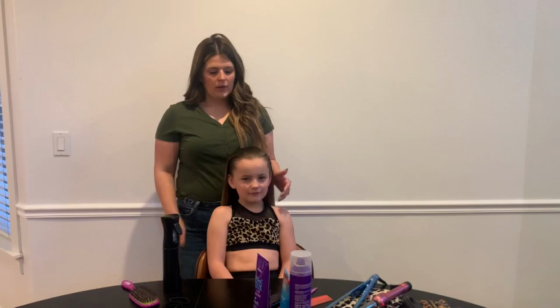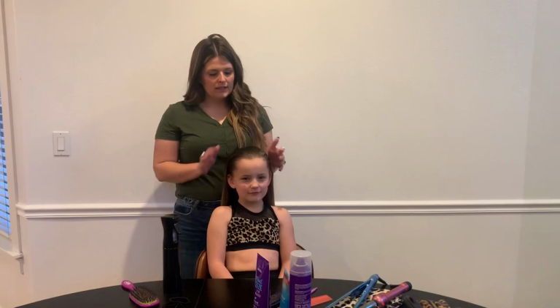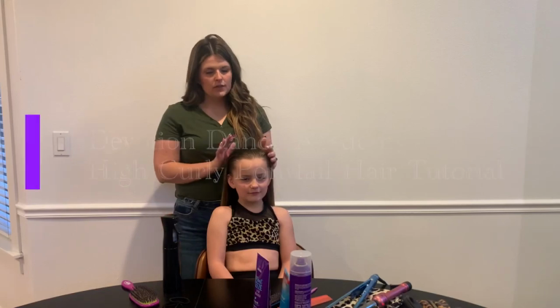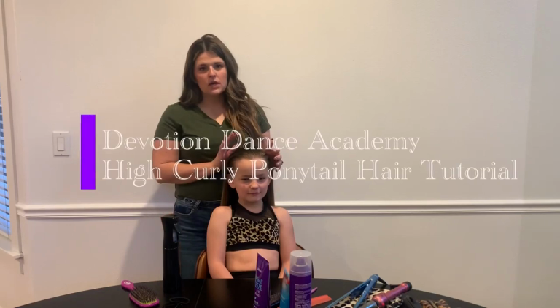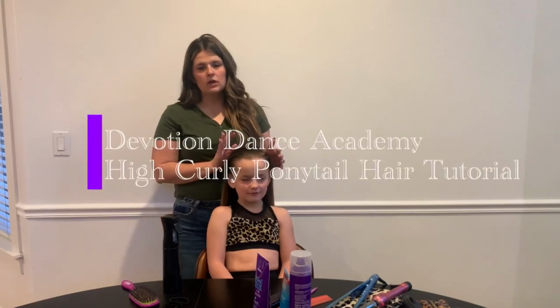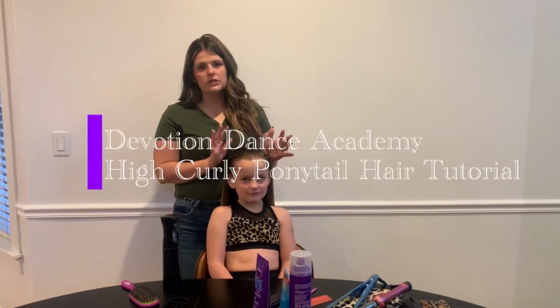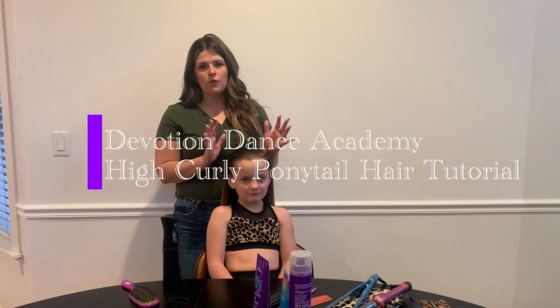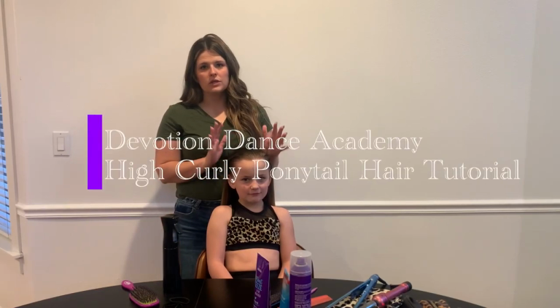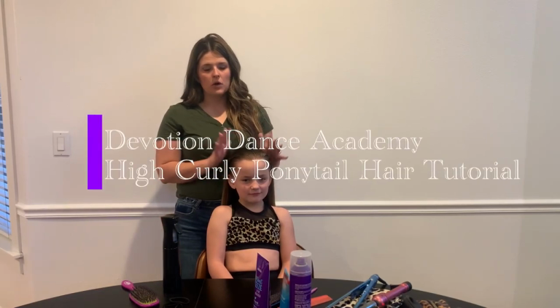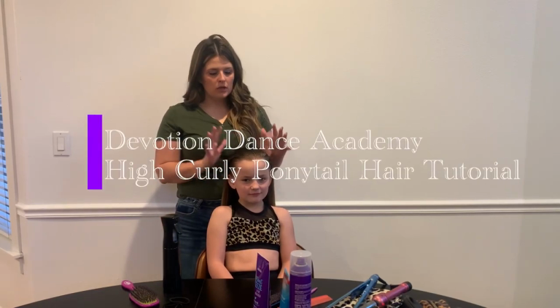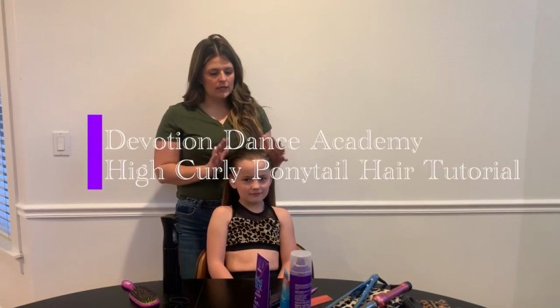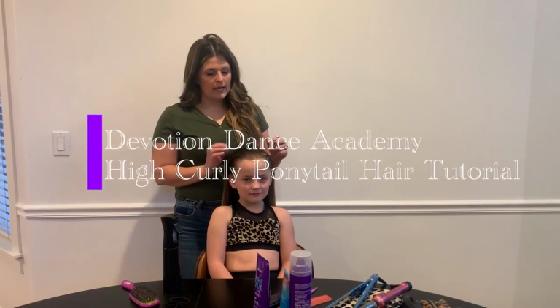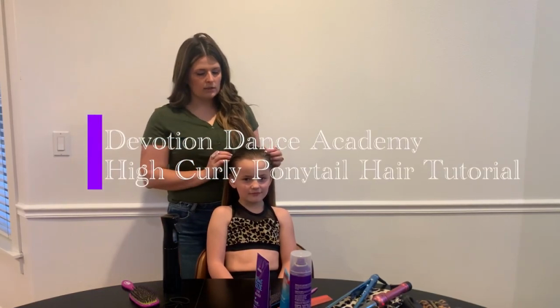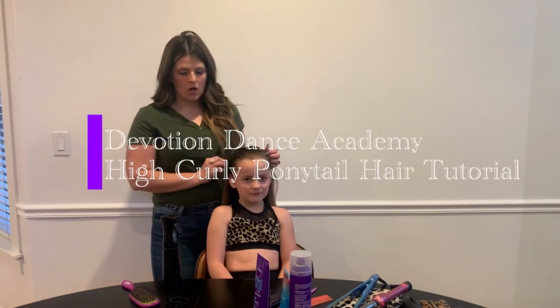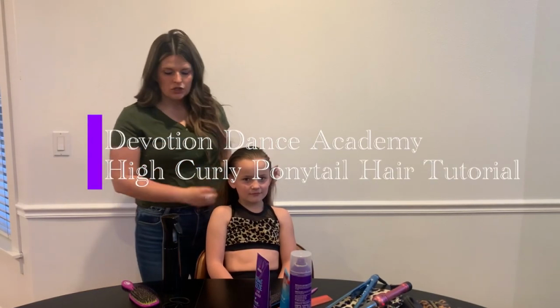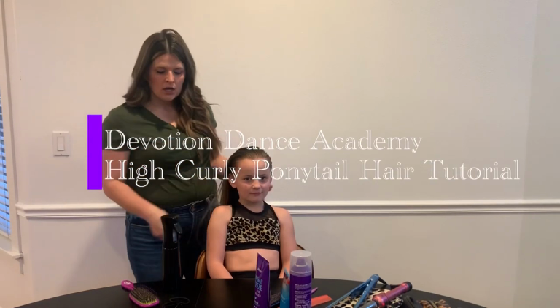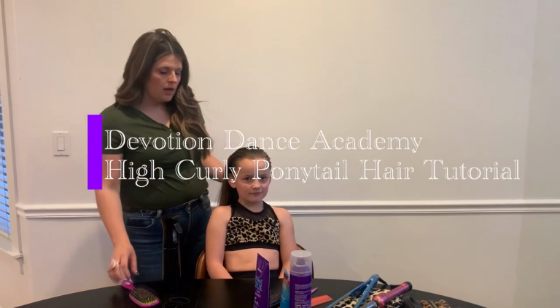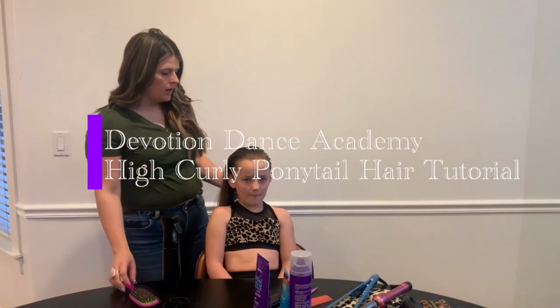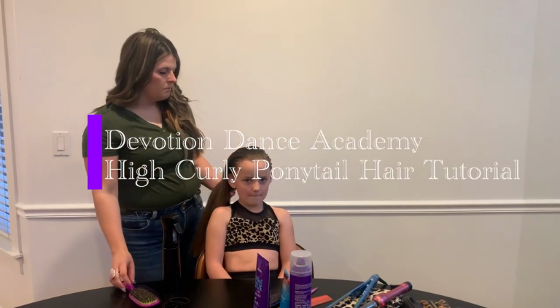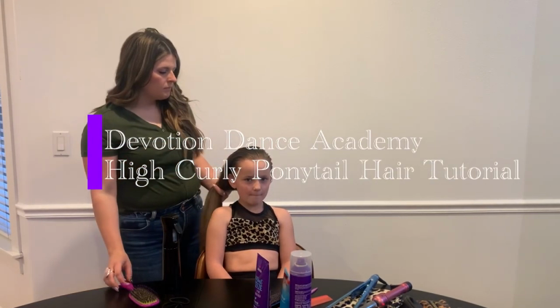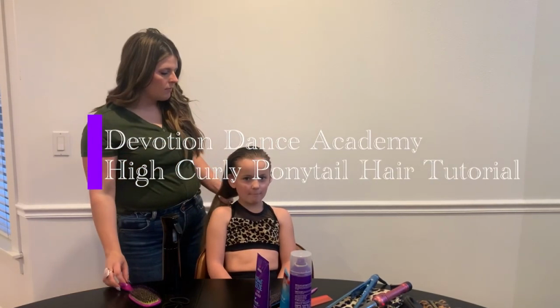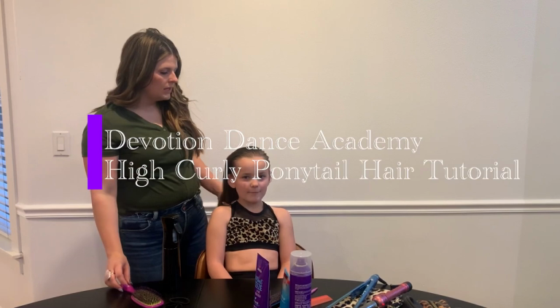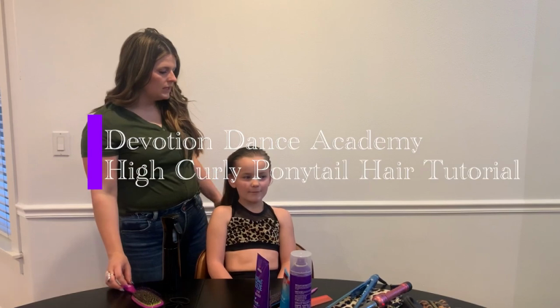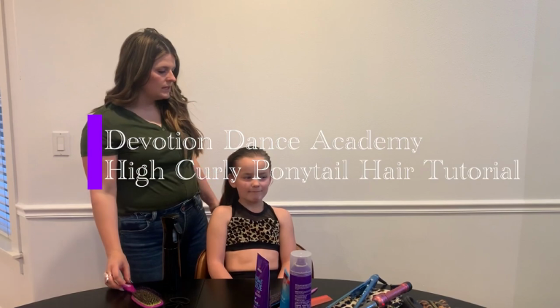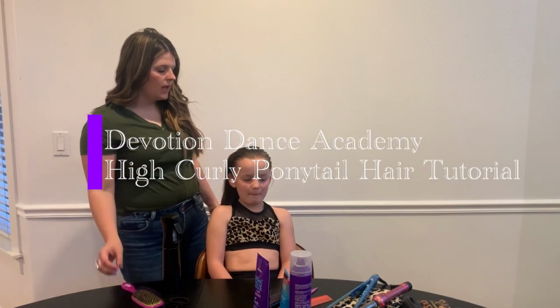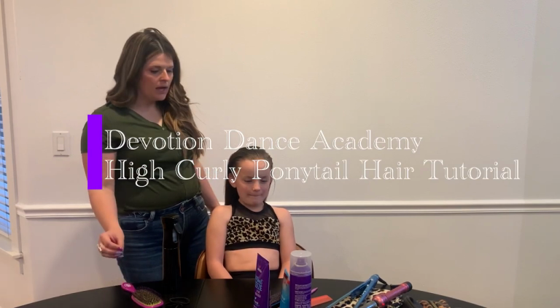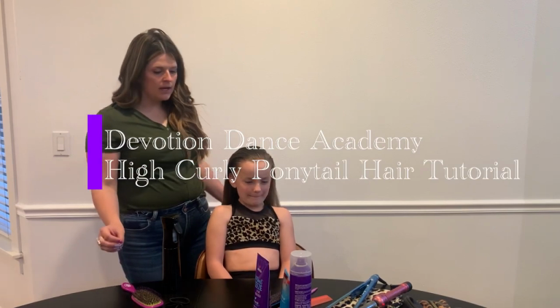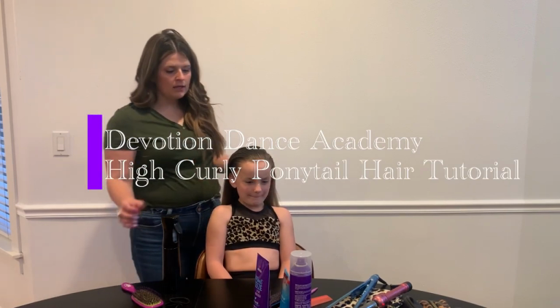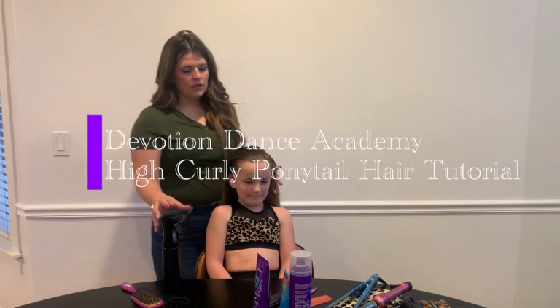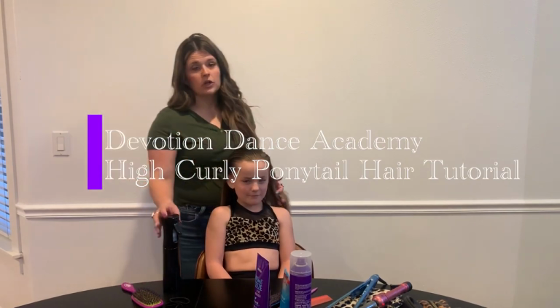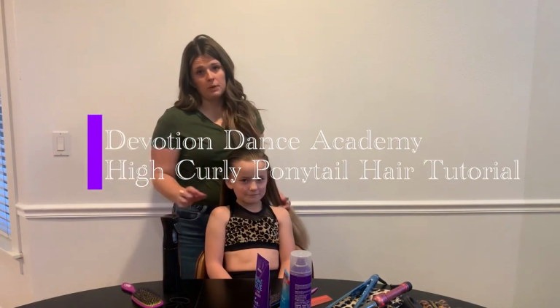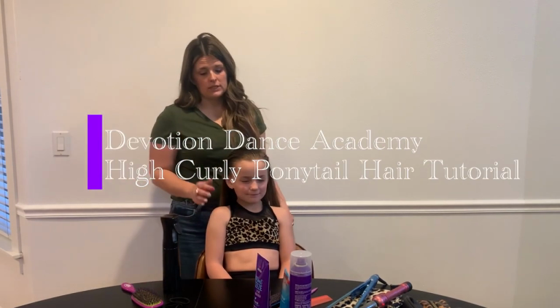This hairstyle is for Sparkle, Blitz, and Tosh, and it is the High Curly Ponytail.